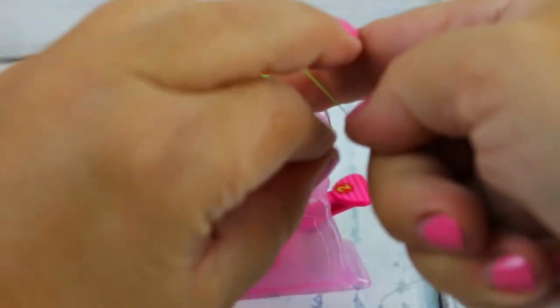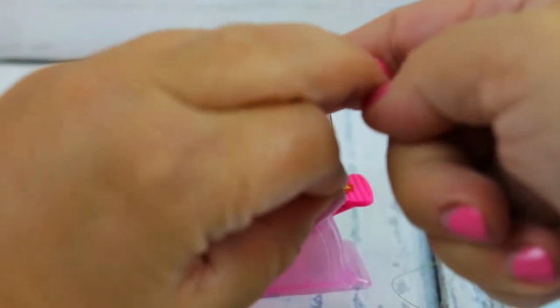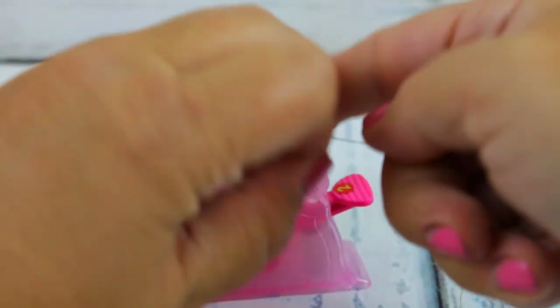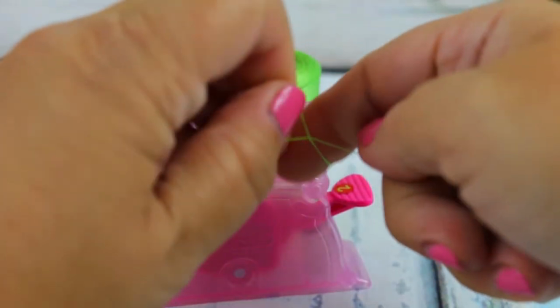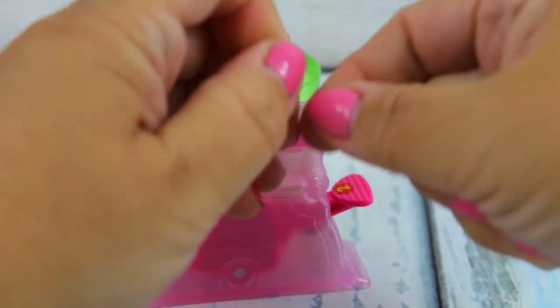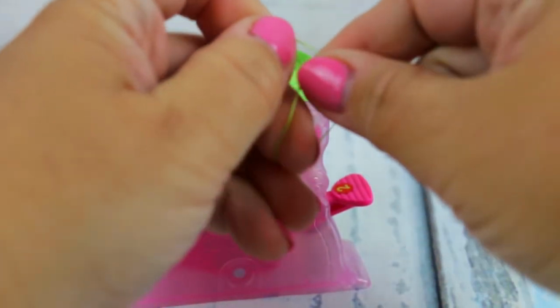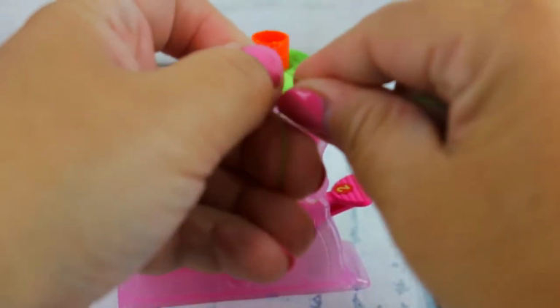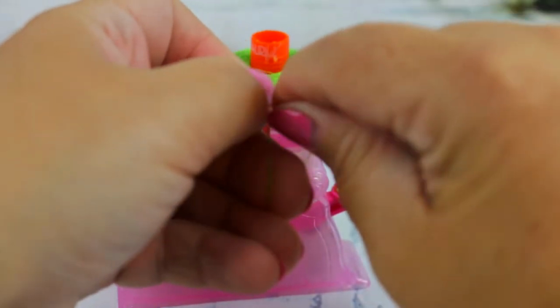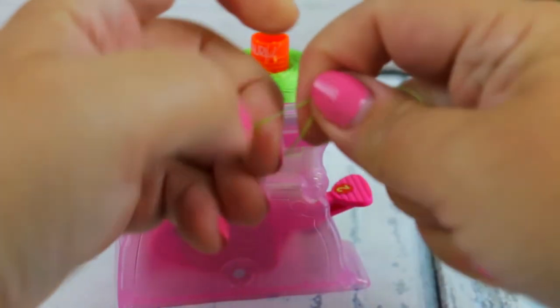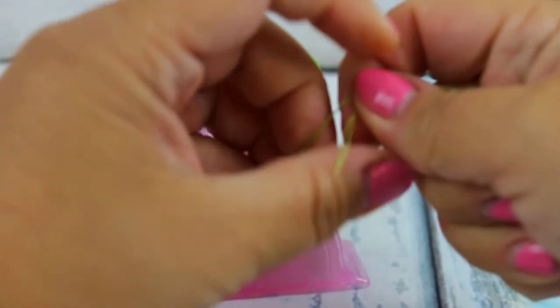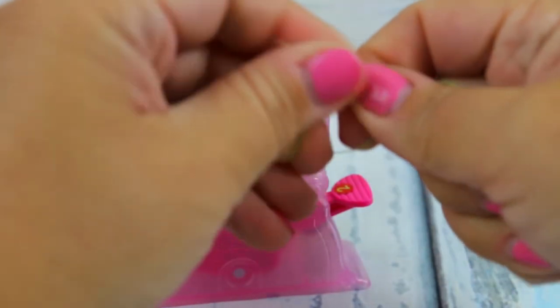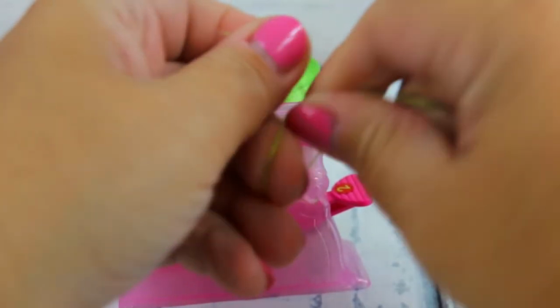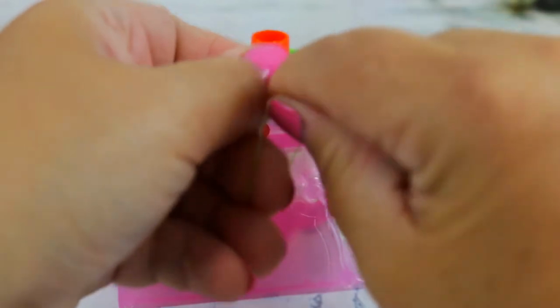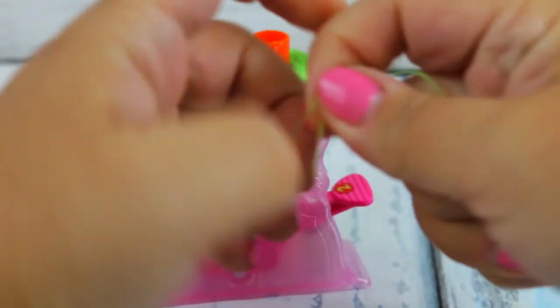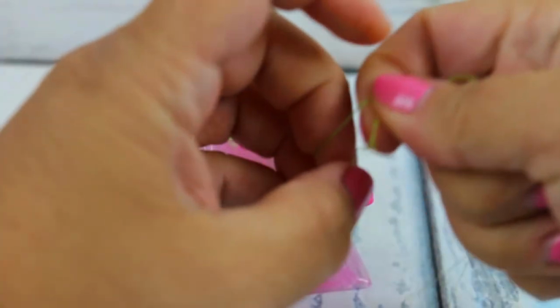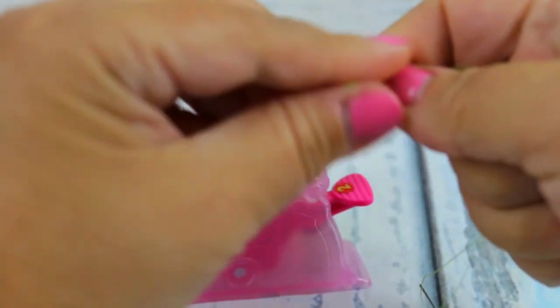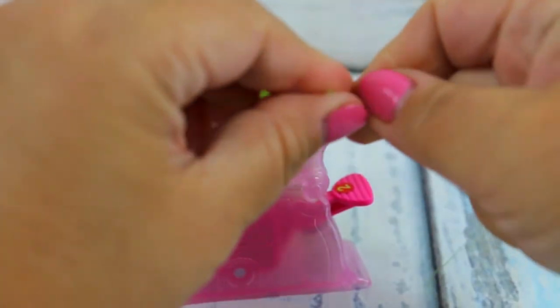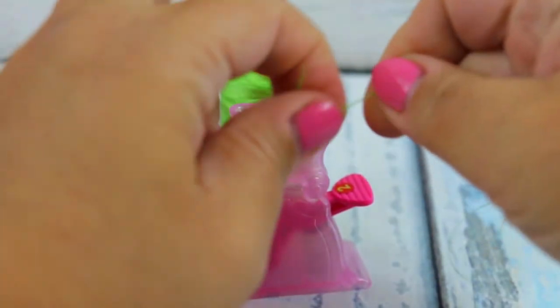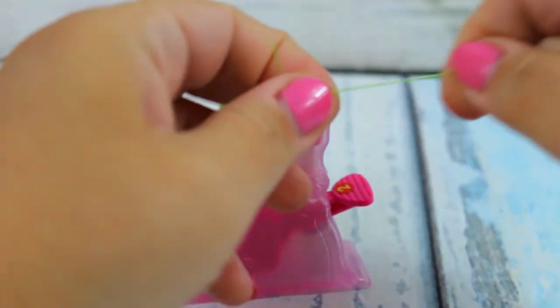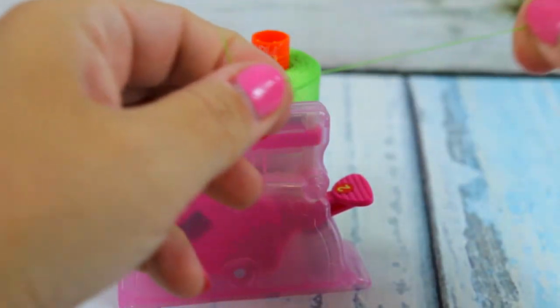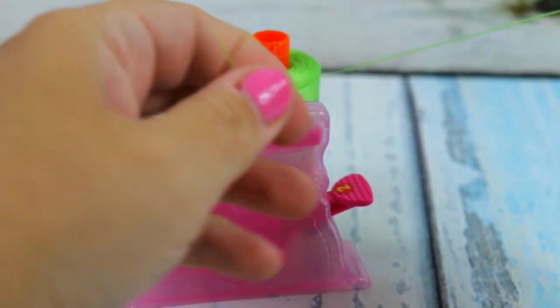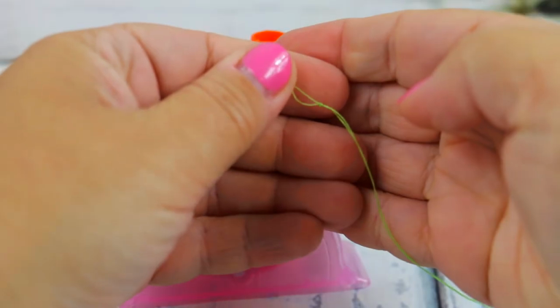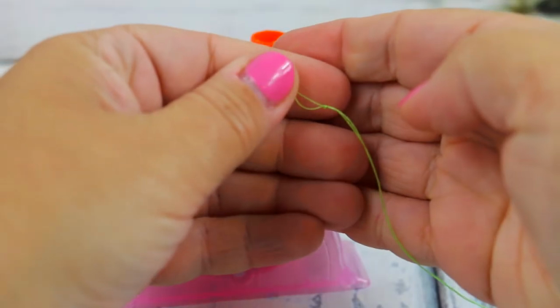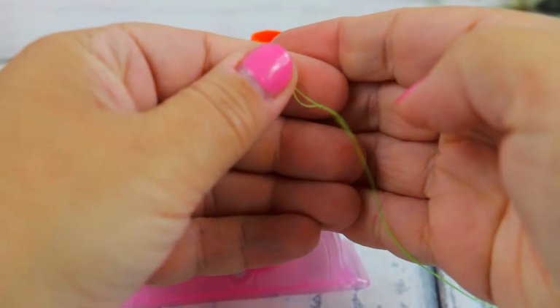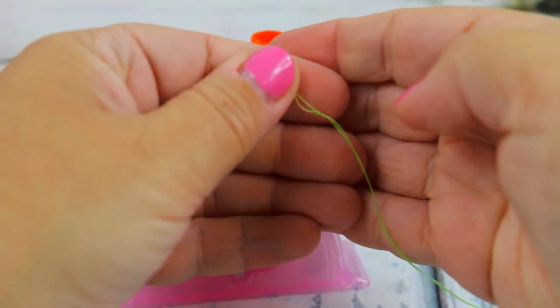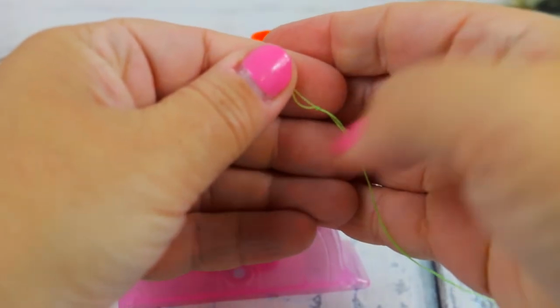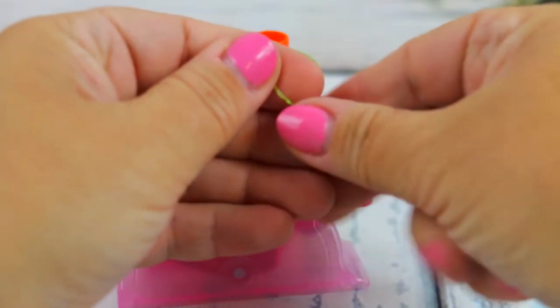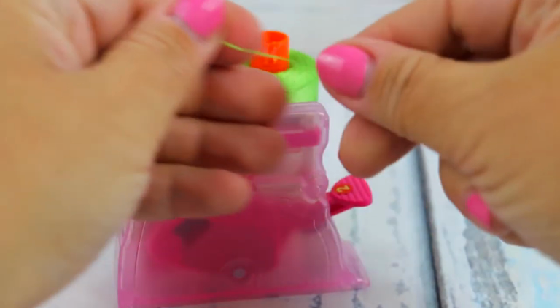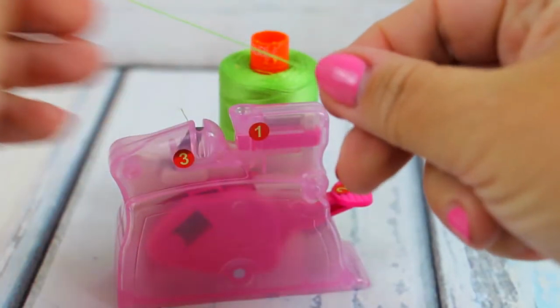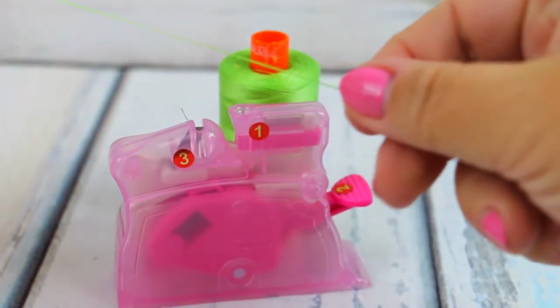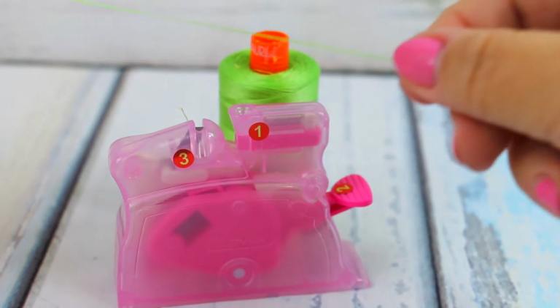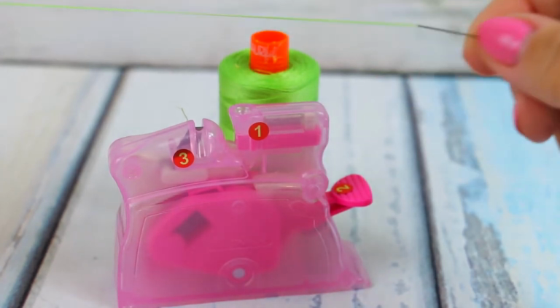Then go ahead and tie a knot — I like to tie a double knot, there goes one and two — and there you go, you're ready to stitch!